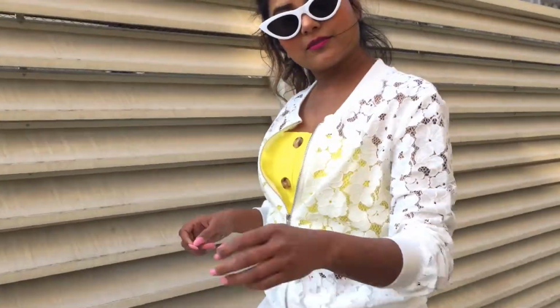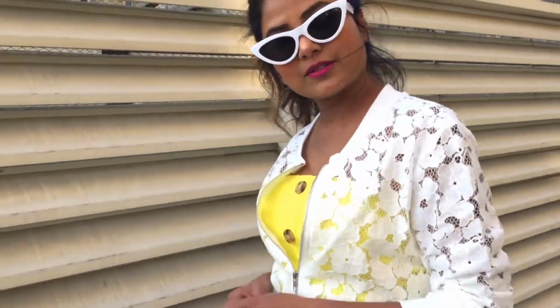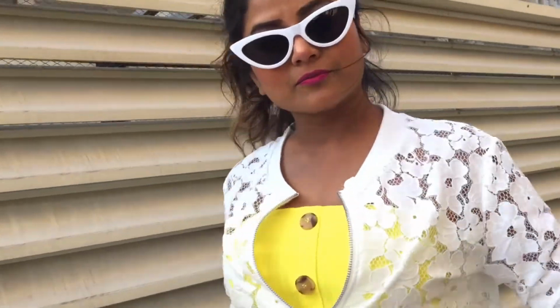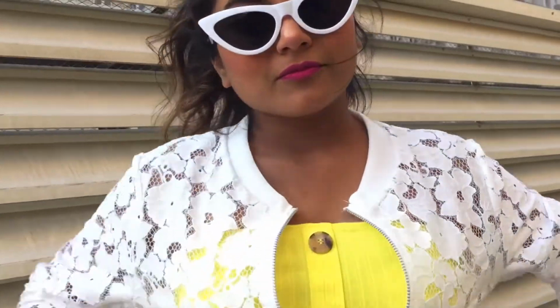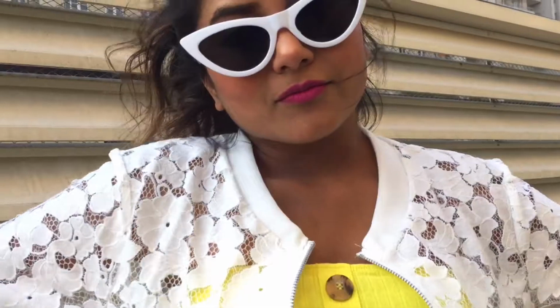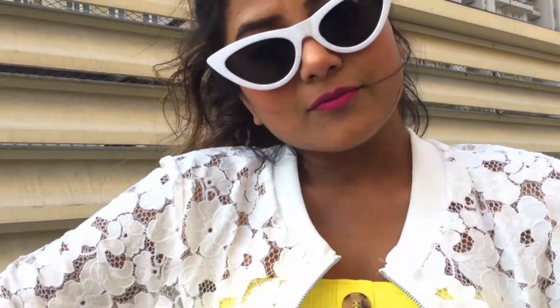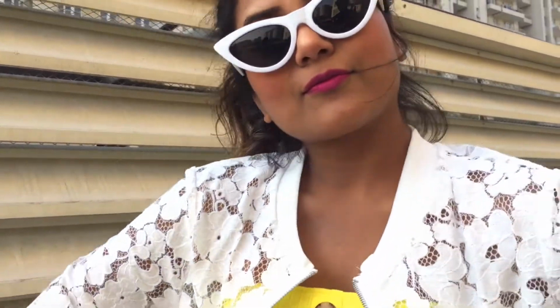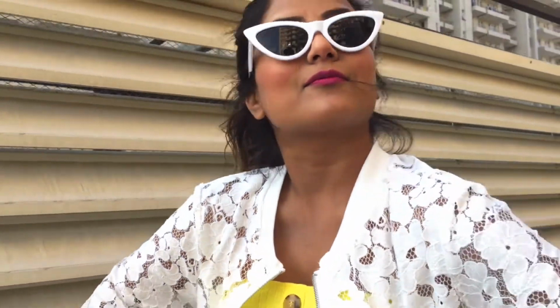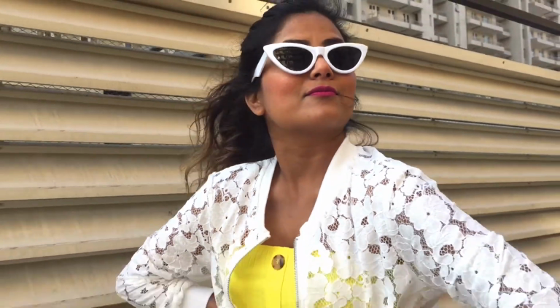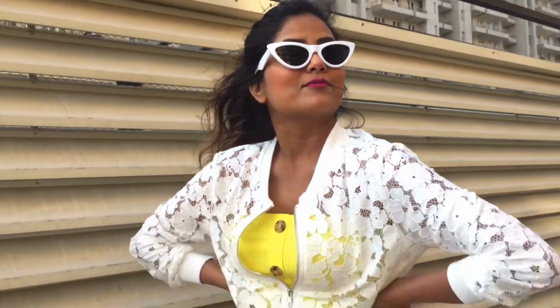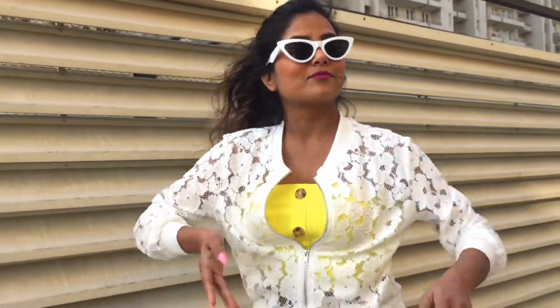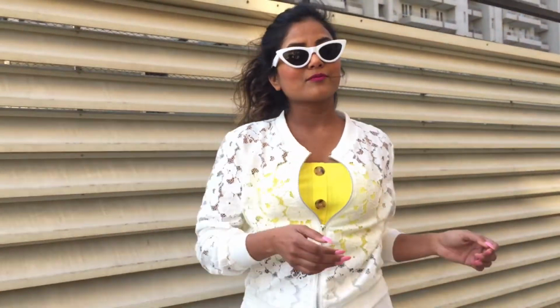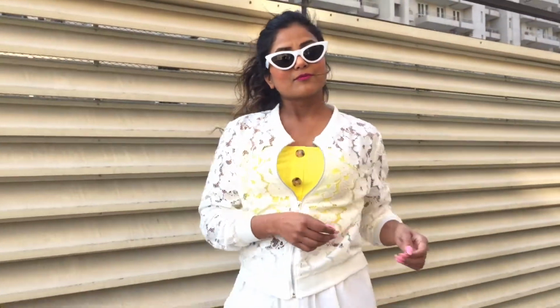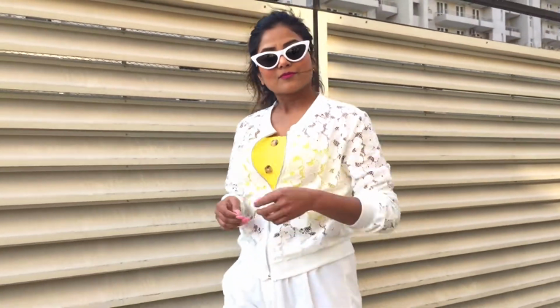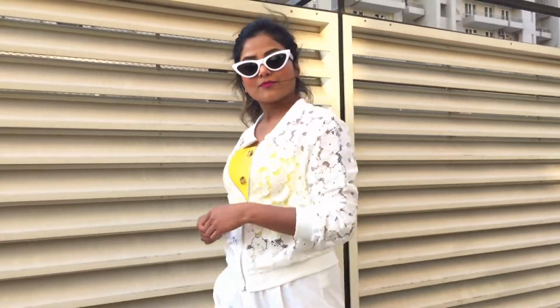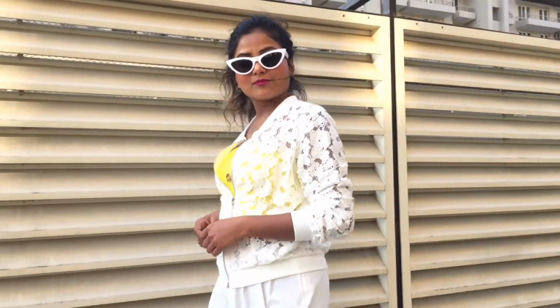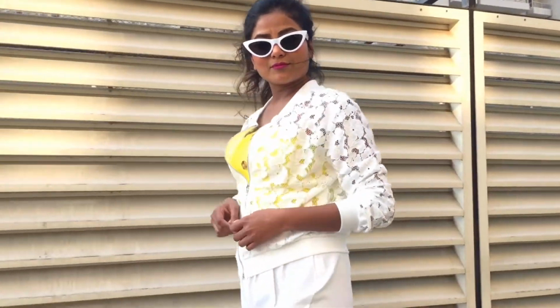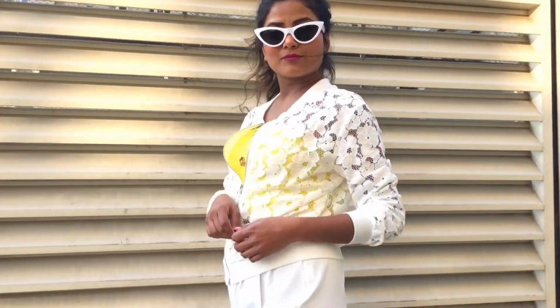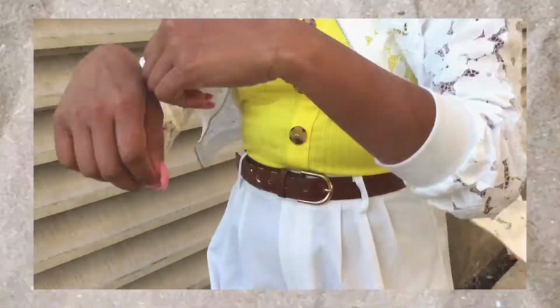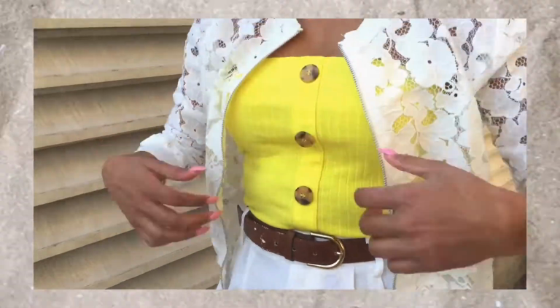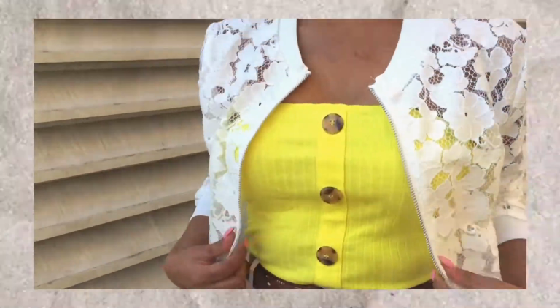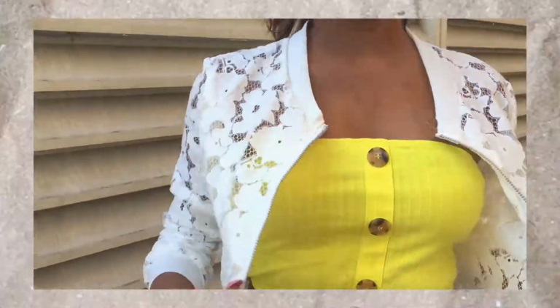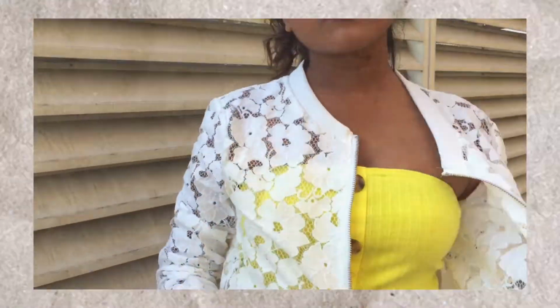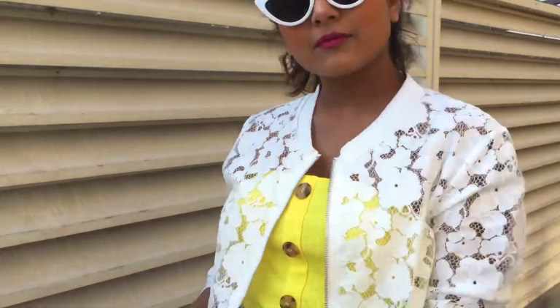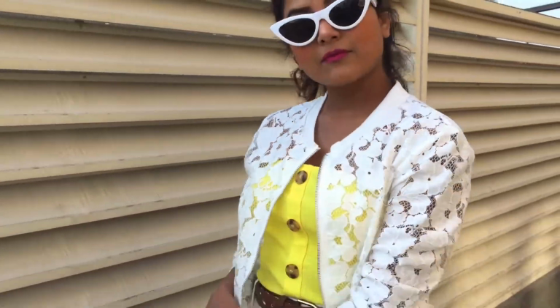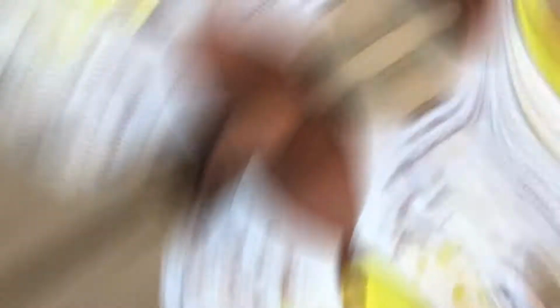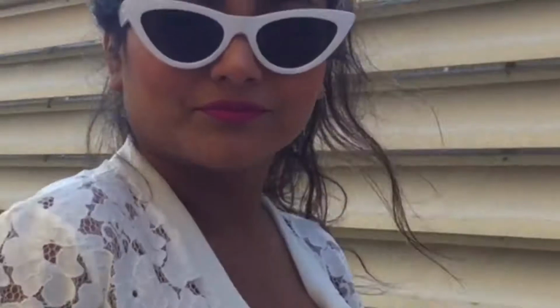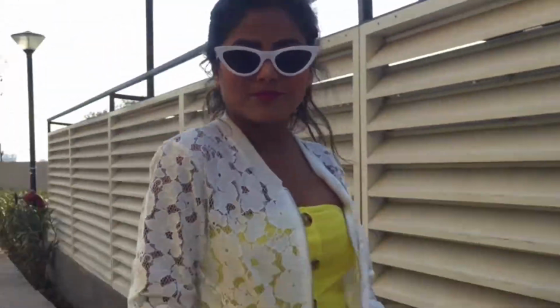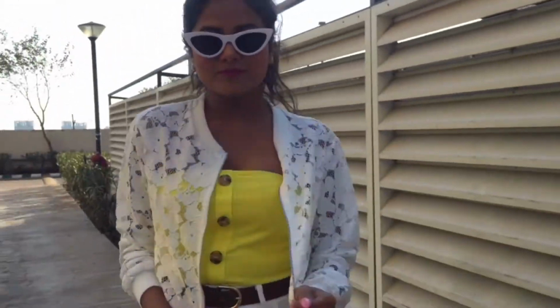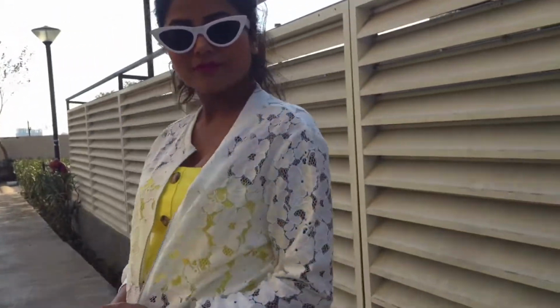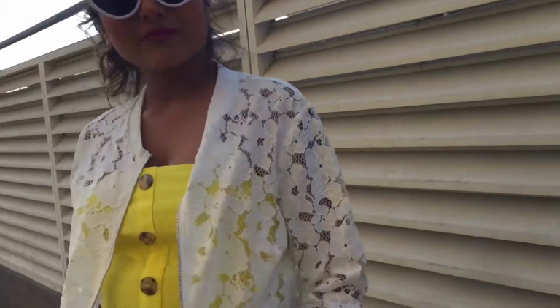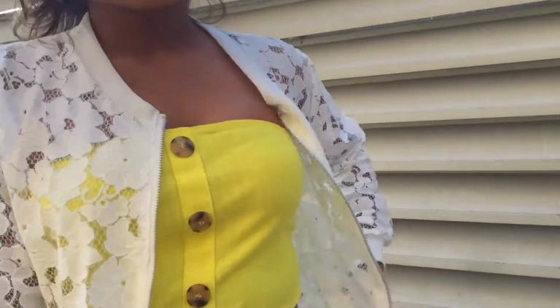I'm wearing it with my white pants and as it's all white, I added a pop of neon to it. This look is more of a street style, so I'm wearing it with my white boots and these white sunglasses.